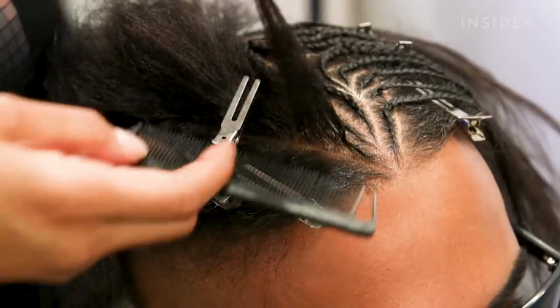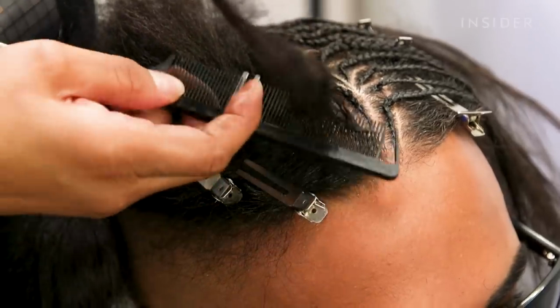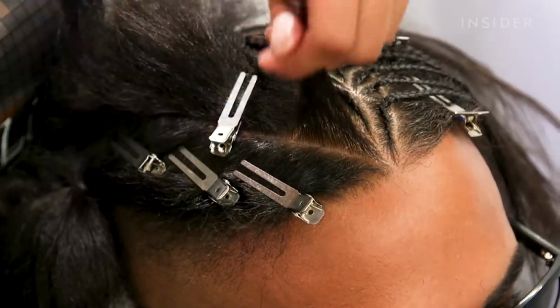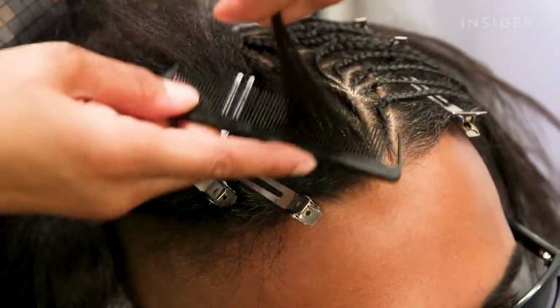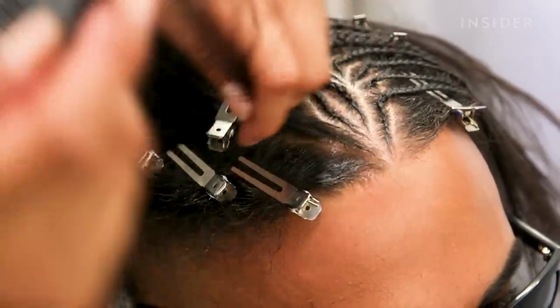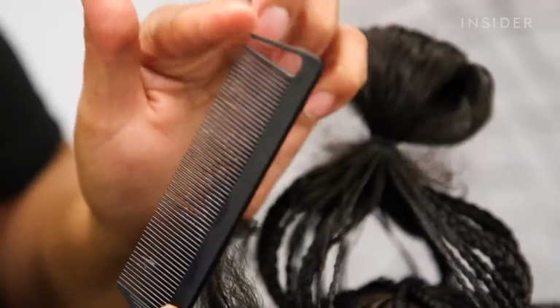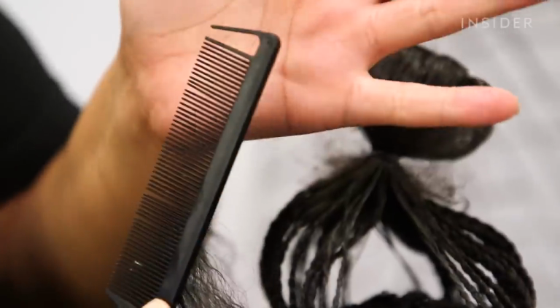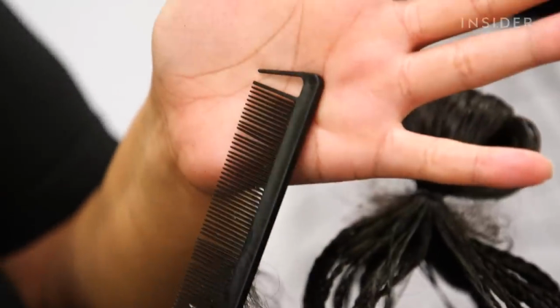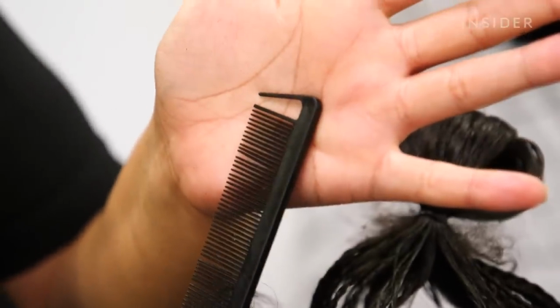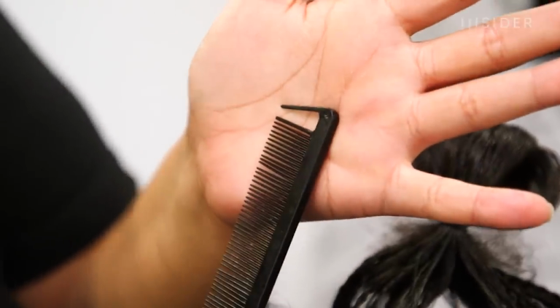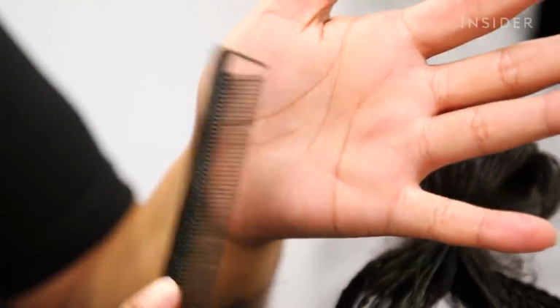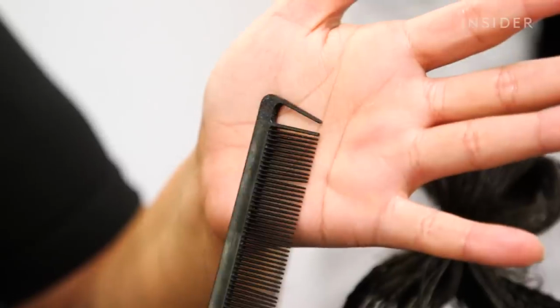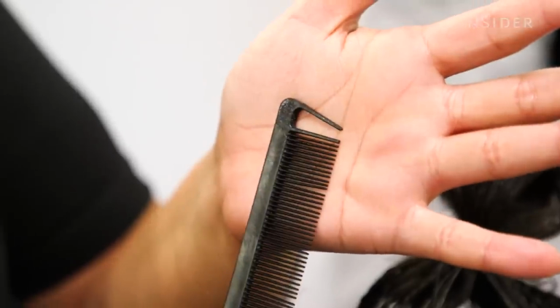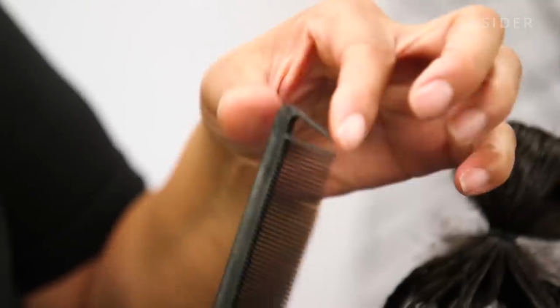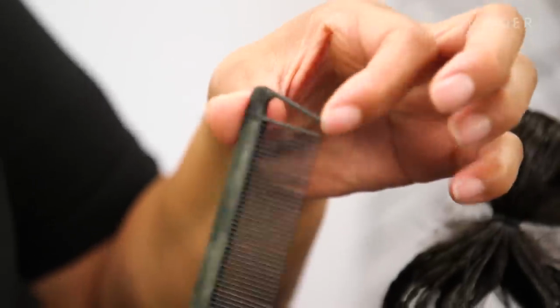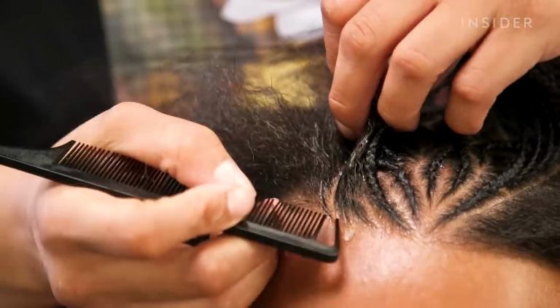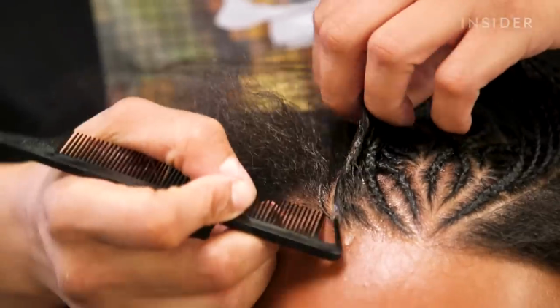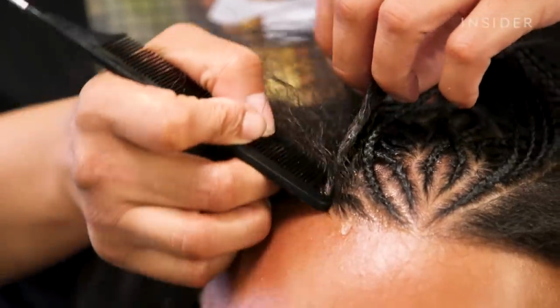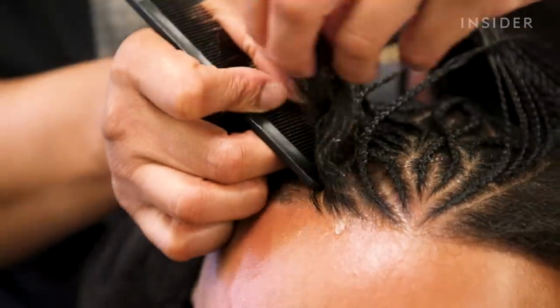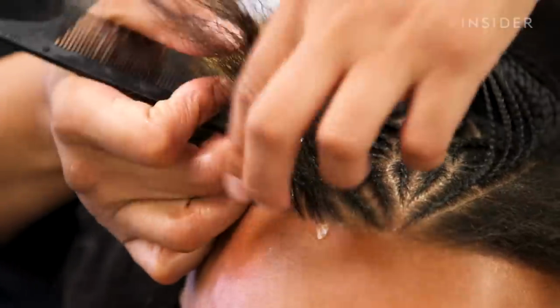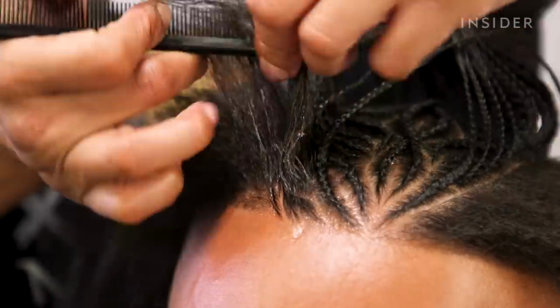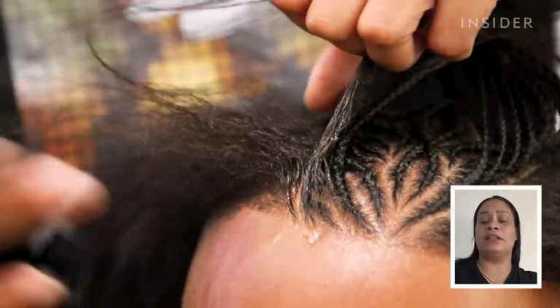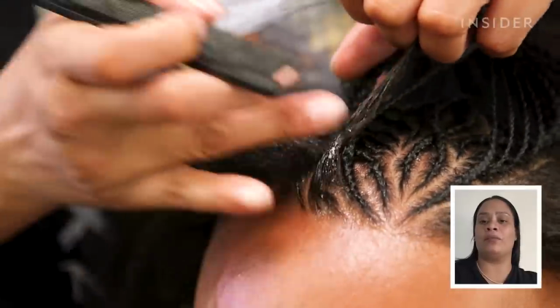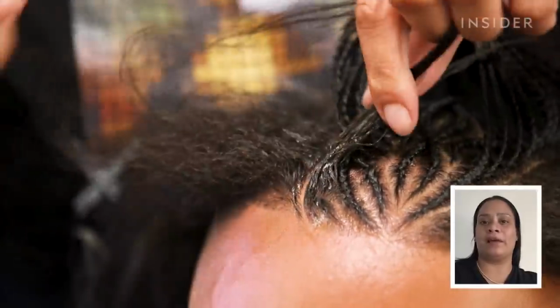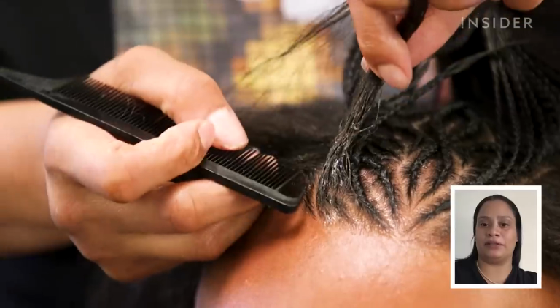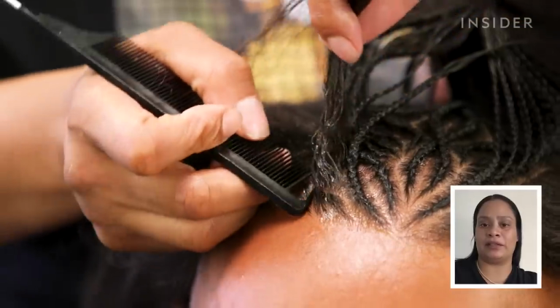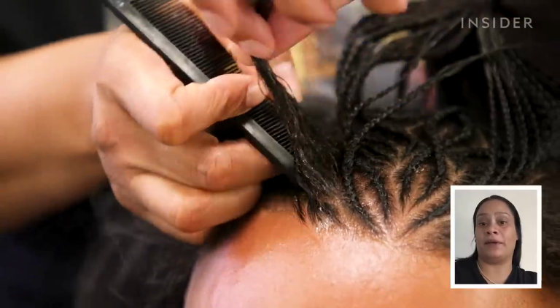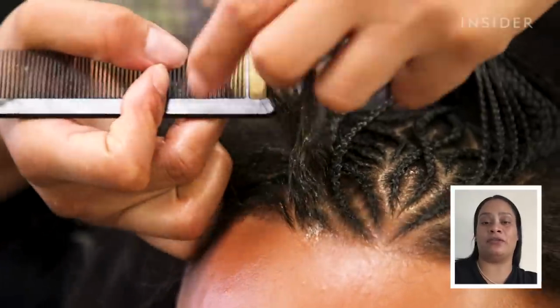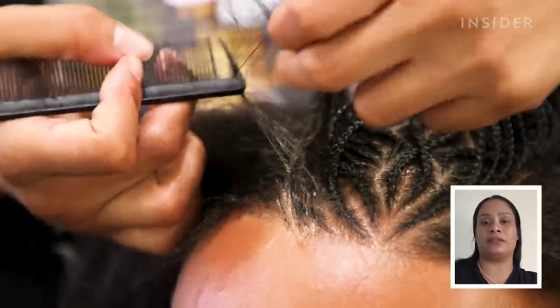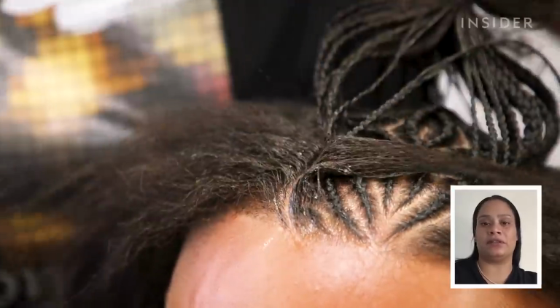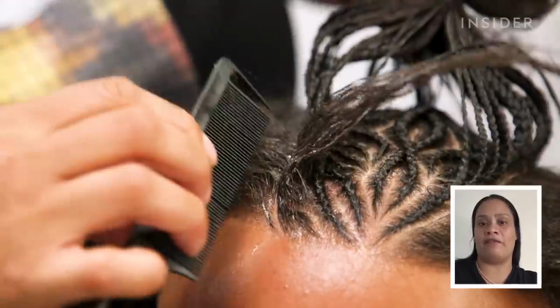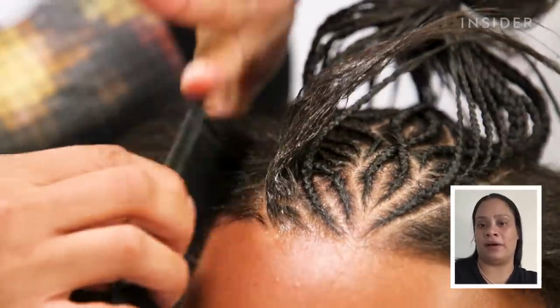The comb that I use is called a rat tail comb. It has a section in the front which makes it so much easier for me to create my lines clean. This comb is like my pencil, like my pen — it creates the image that I have in my mind.